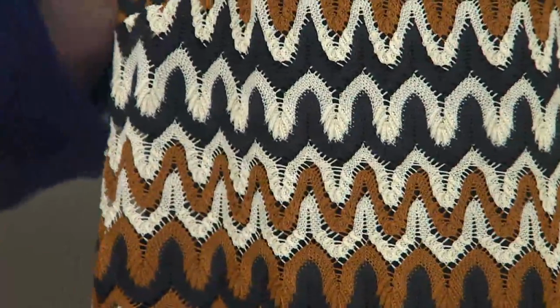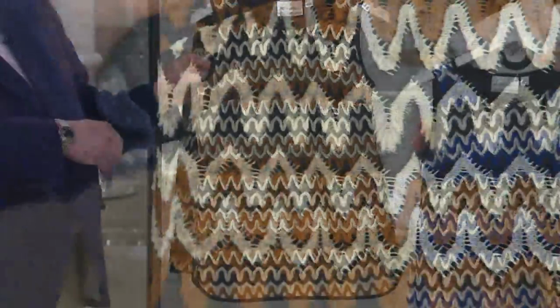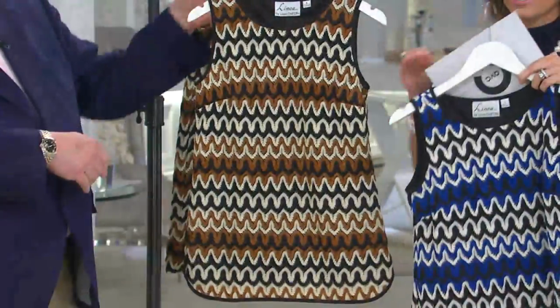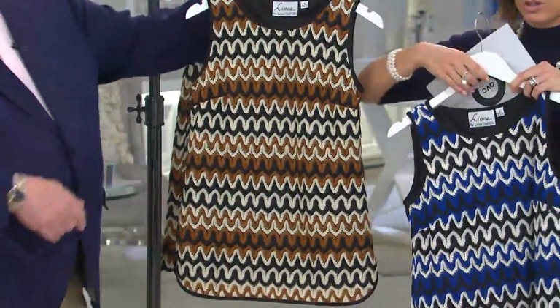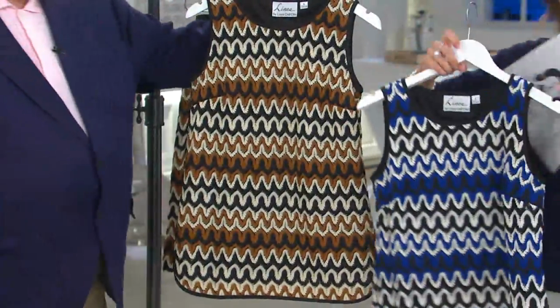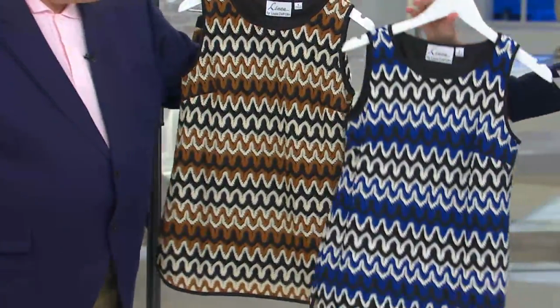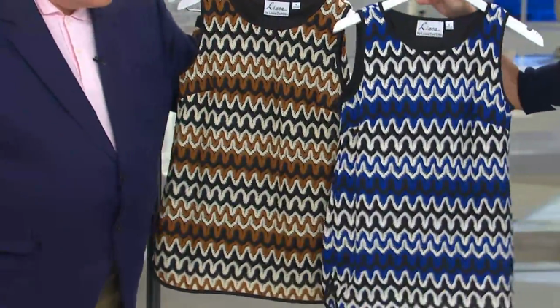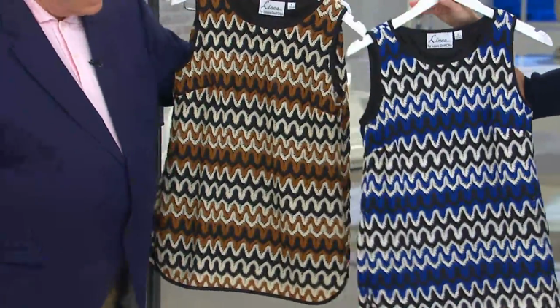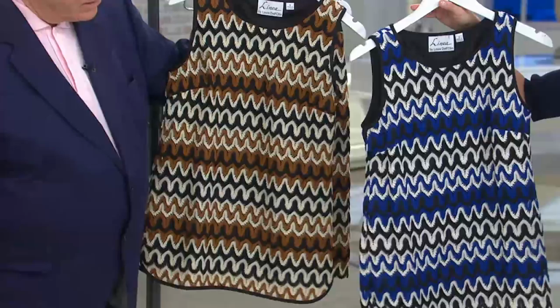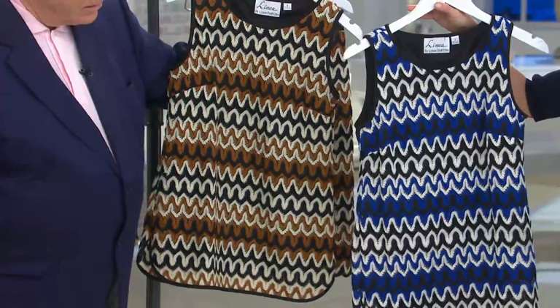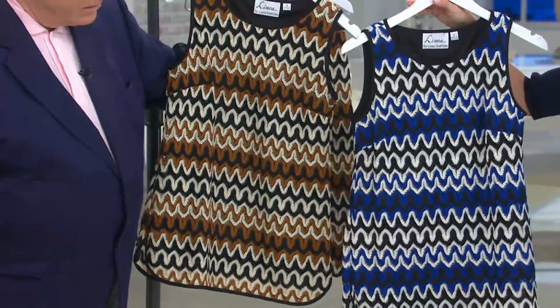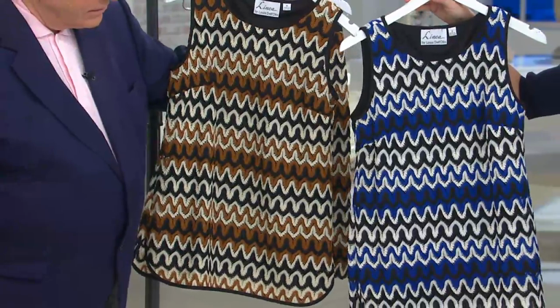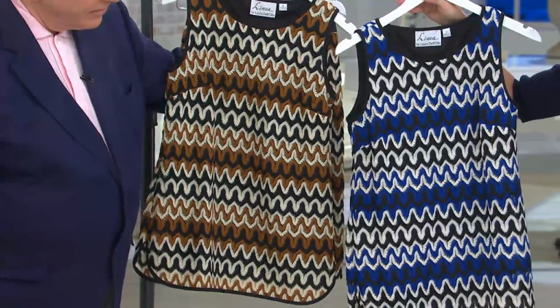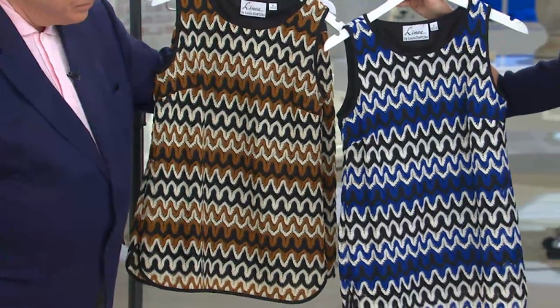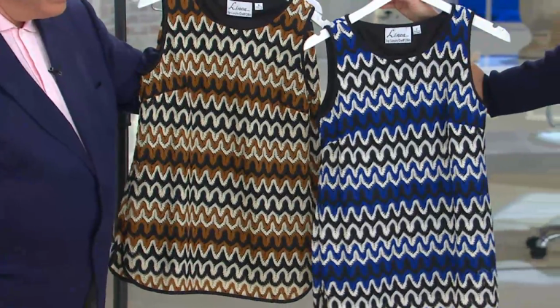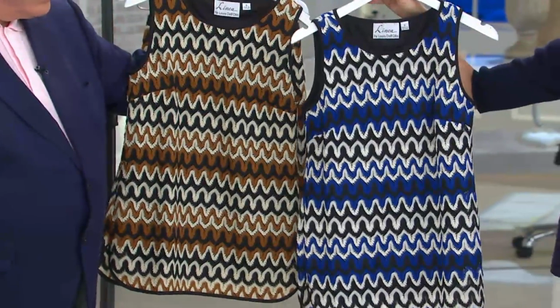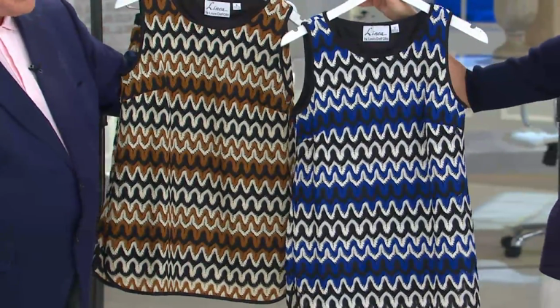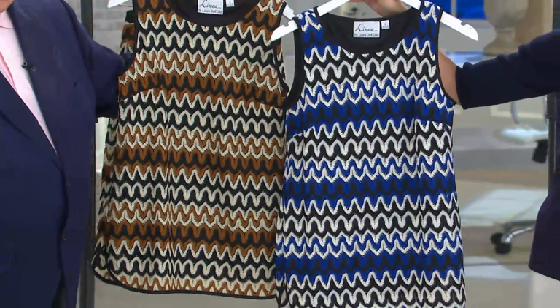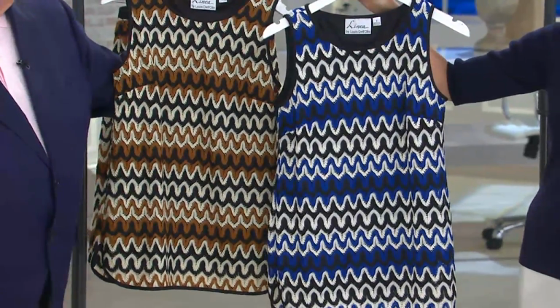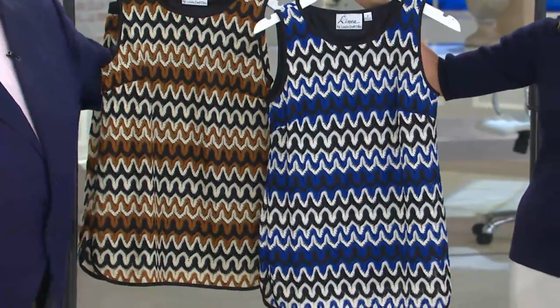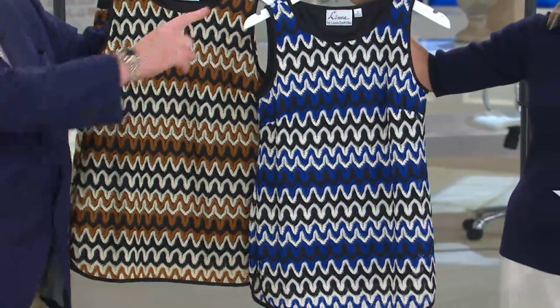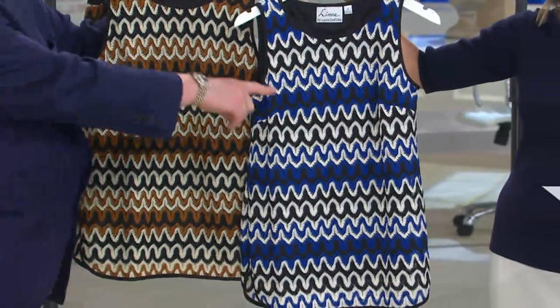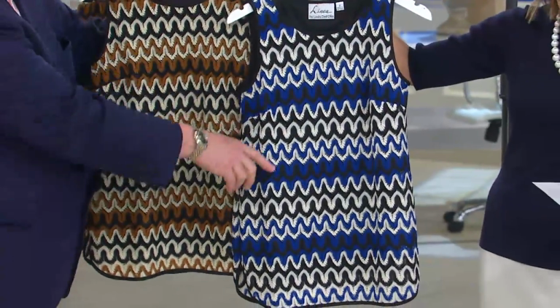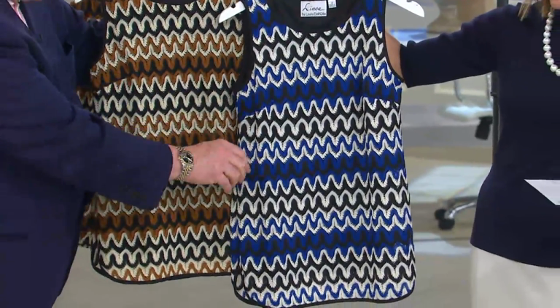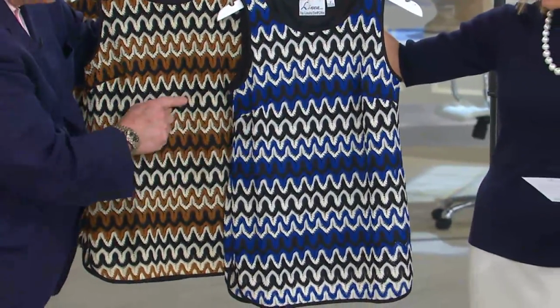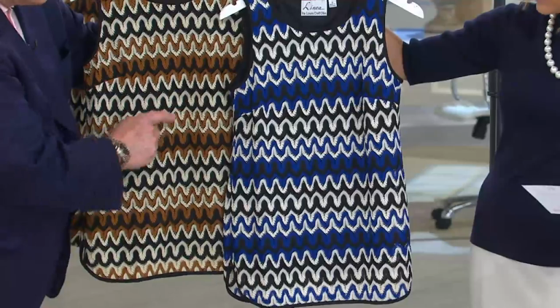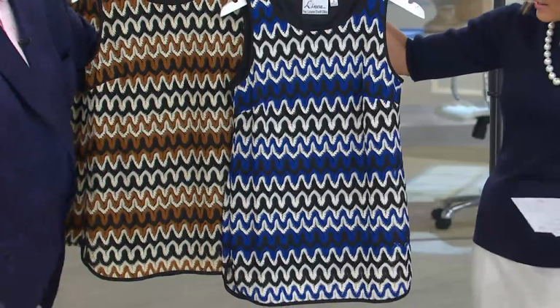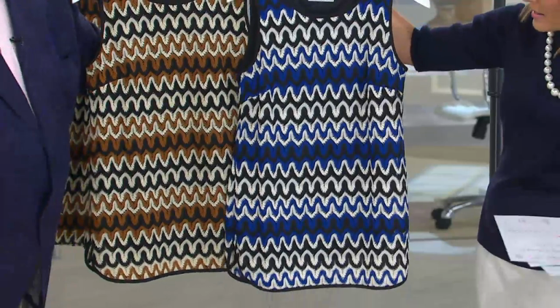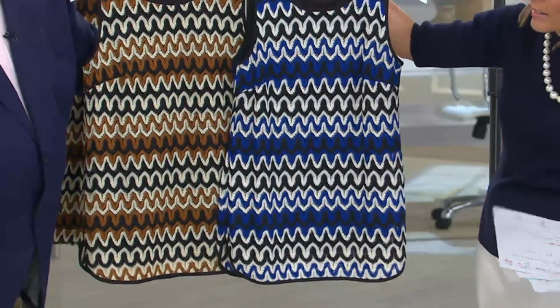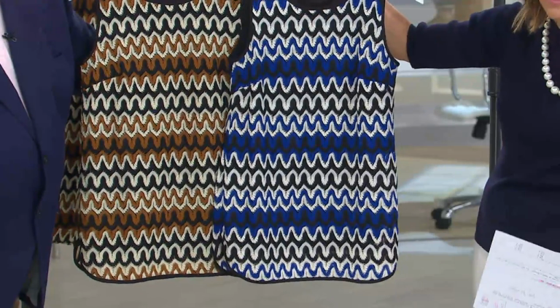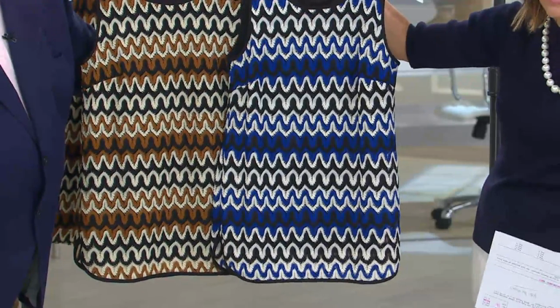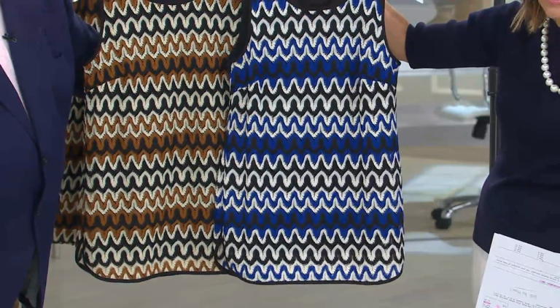Look at my hands real quick and you'll find the blue combo, which is blue, white, and black. That's the real white, and this is the cream, so you can see the difference between the two colorways.